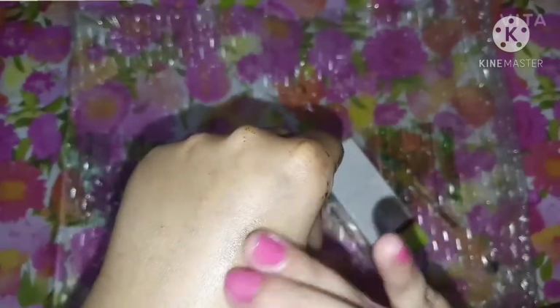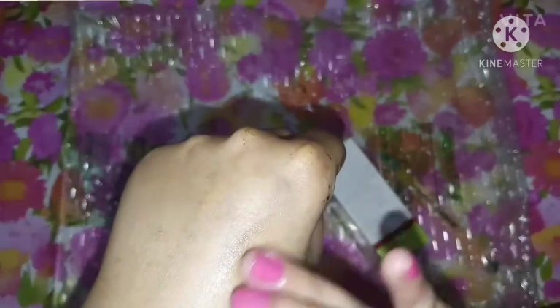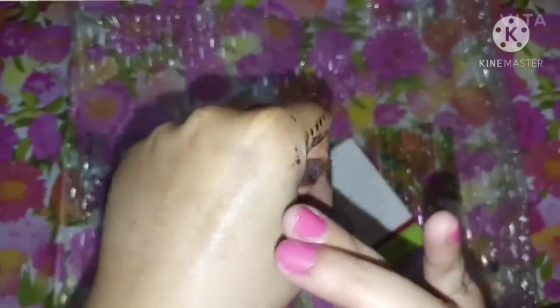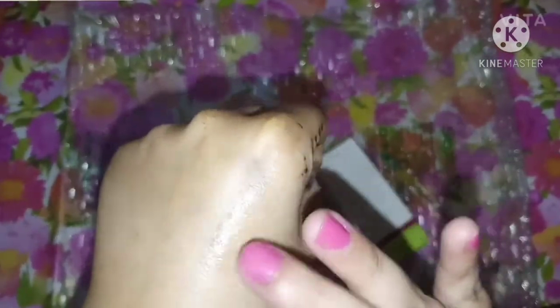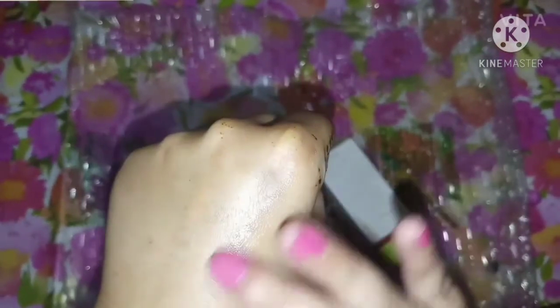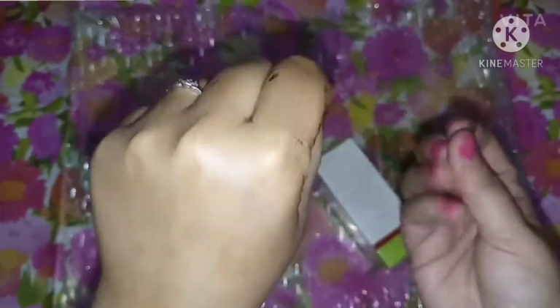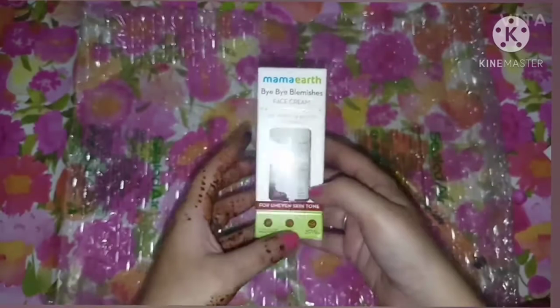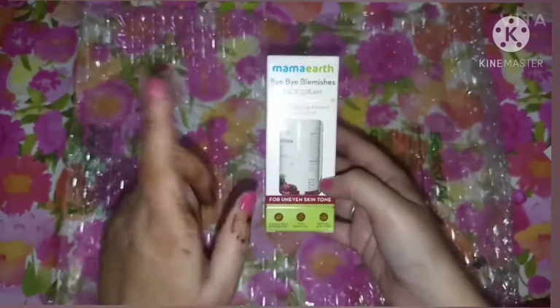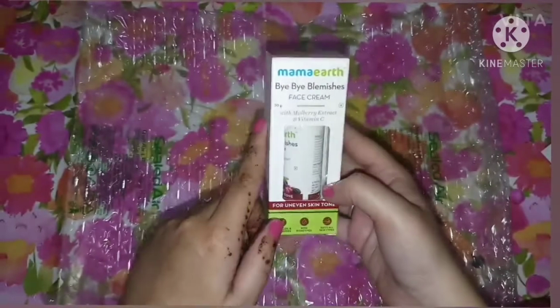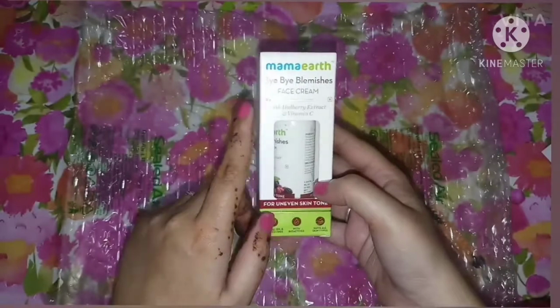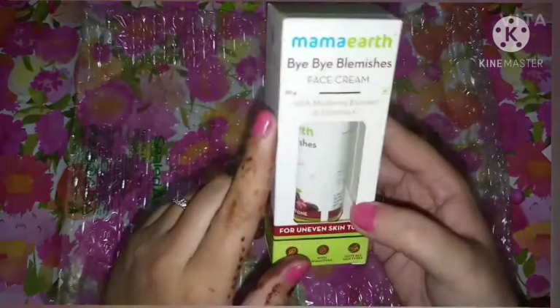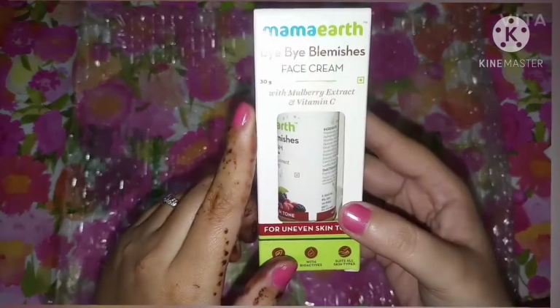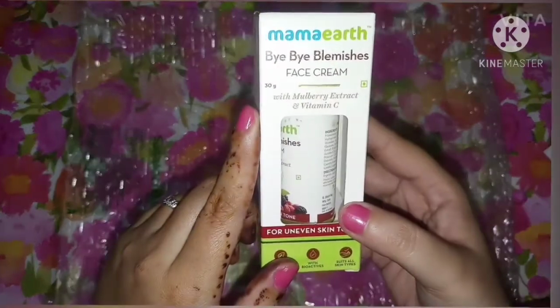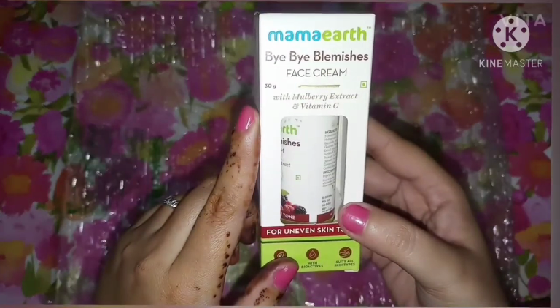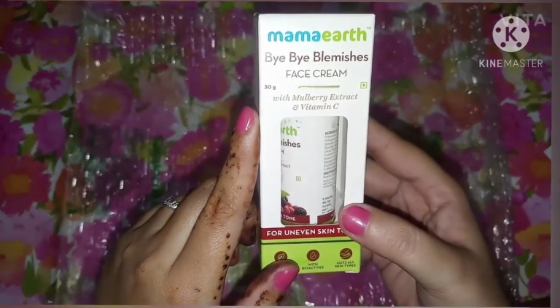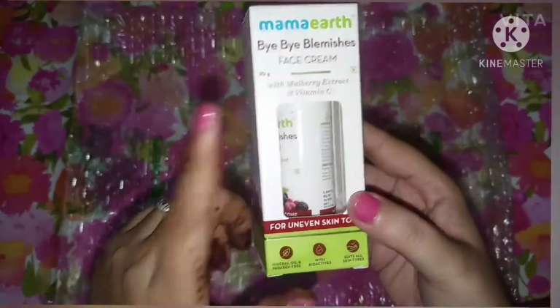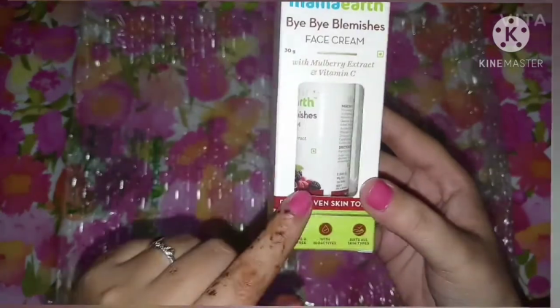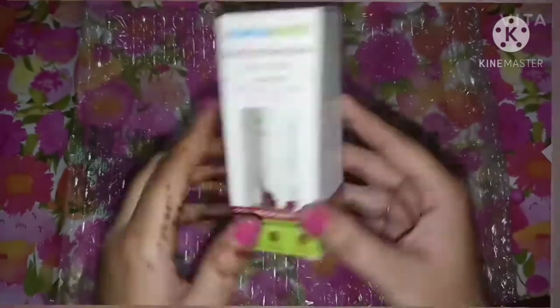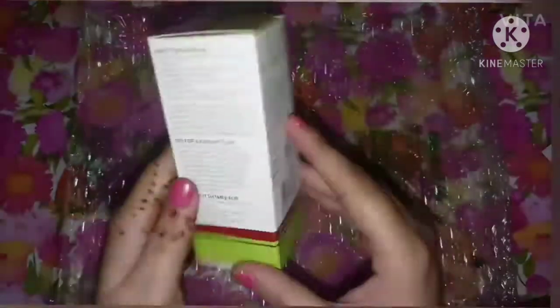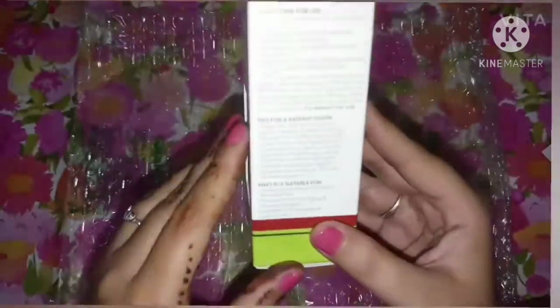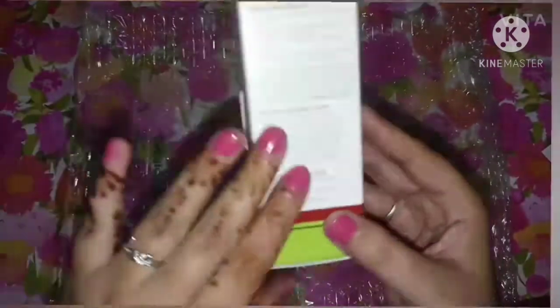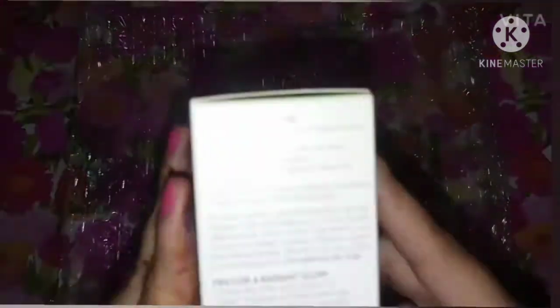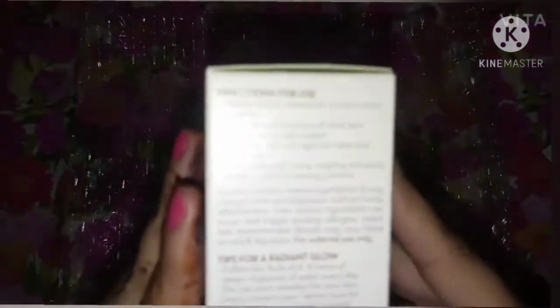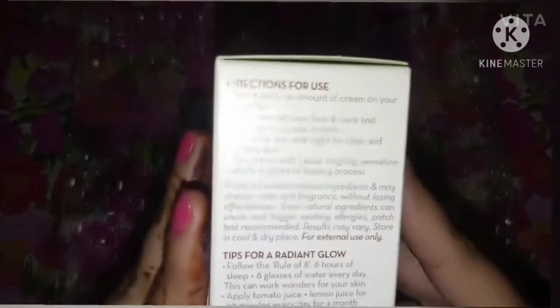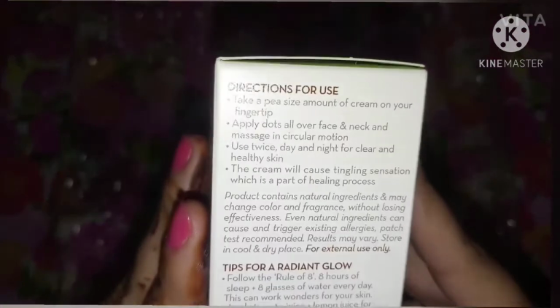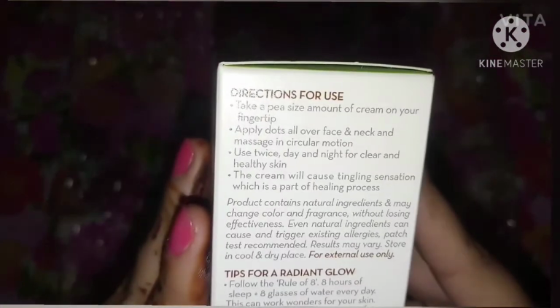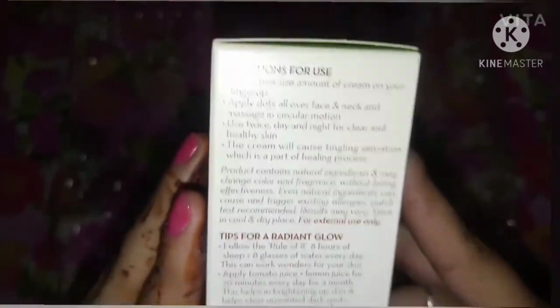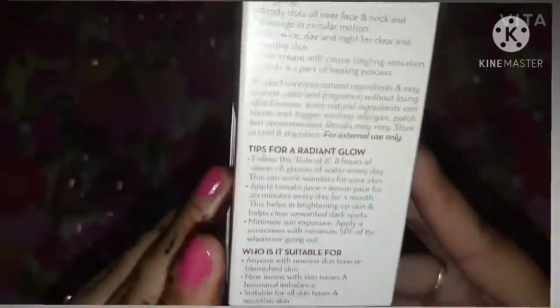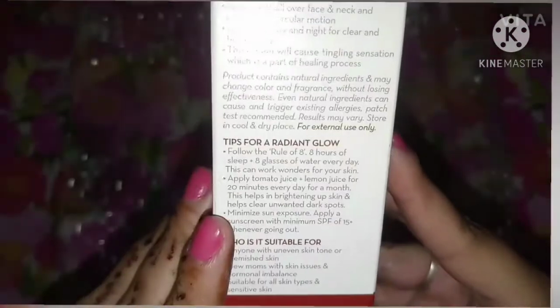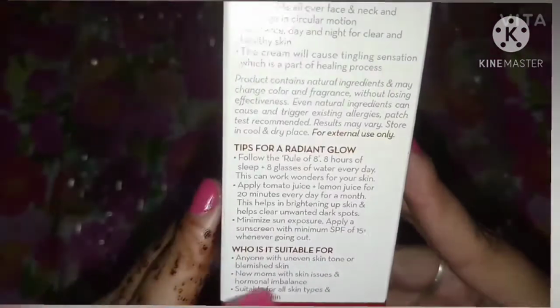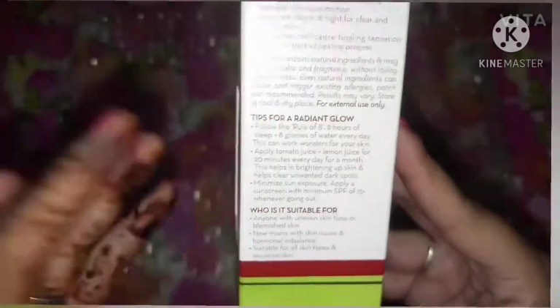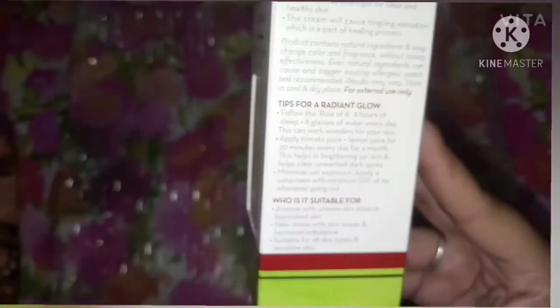After using it for one week, we will share a quick update. So the next product is Bye Bye Blemishes face cream, with mulberry extract and Vitamin C, formulated for uneven skin tone.